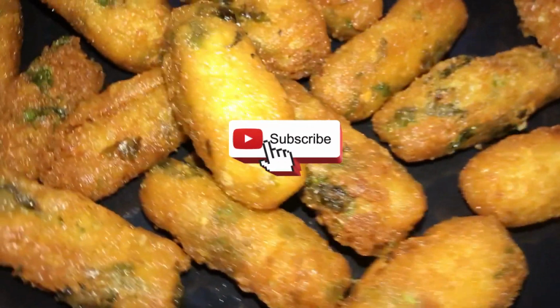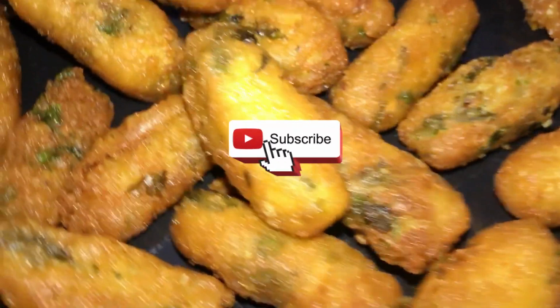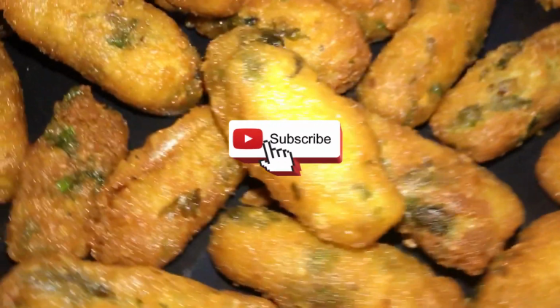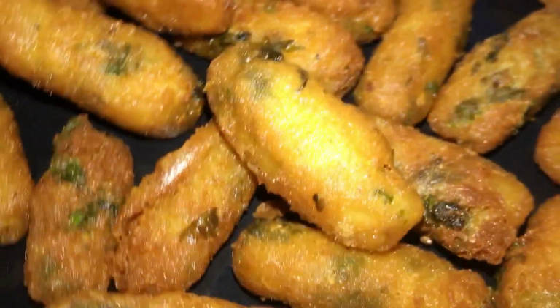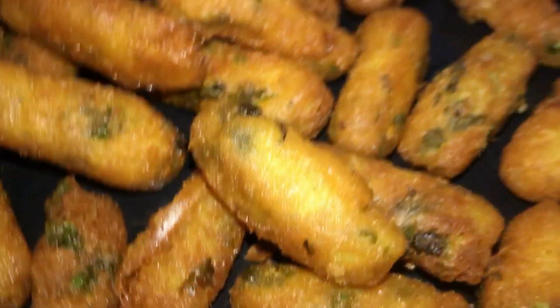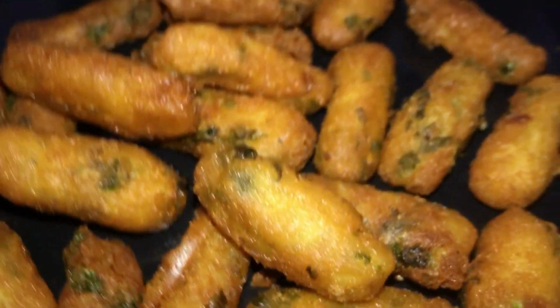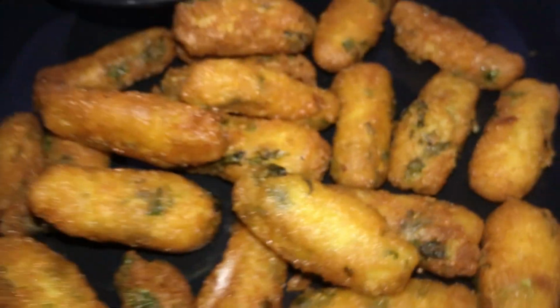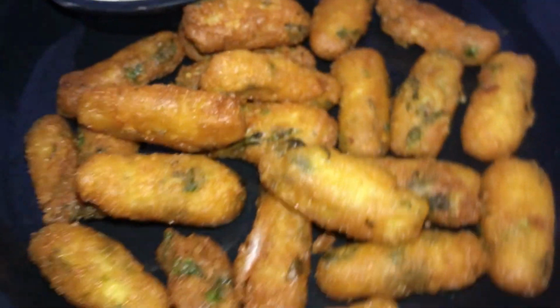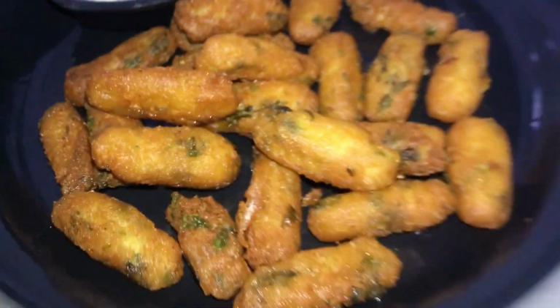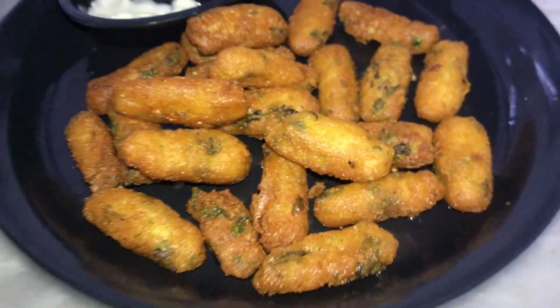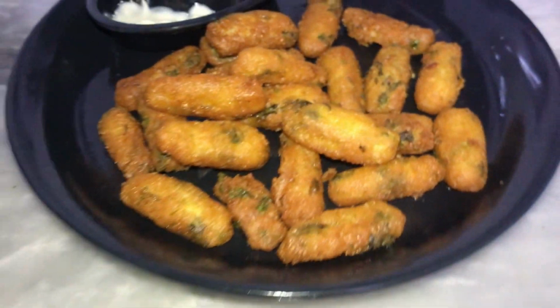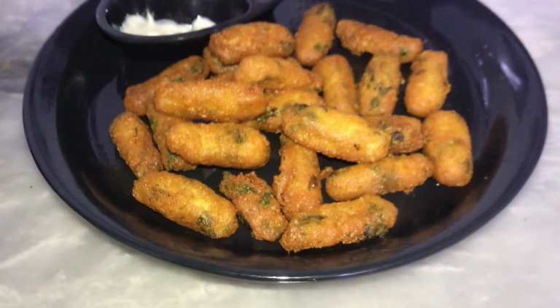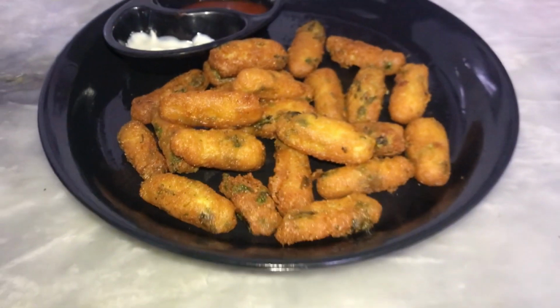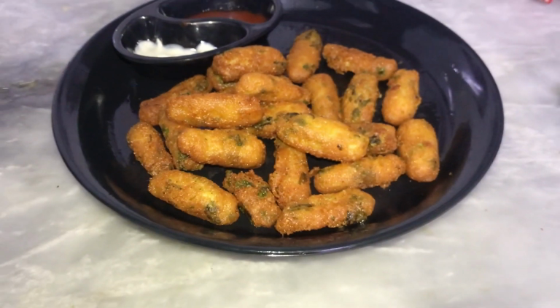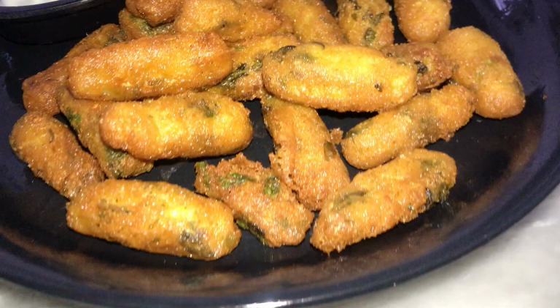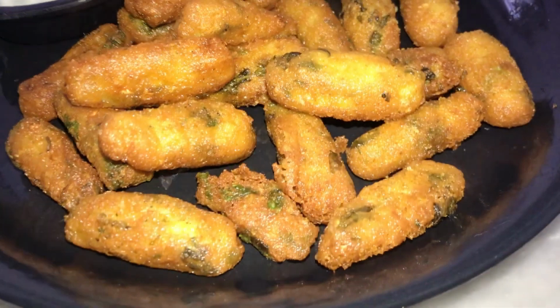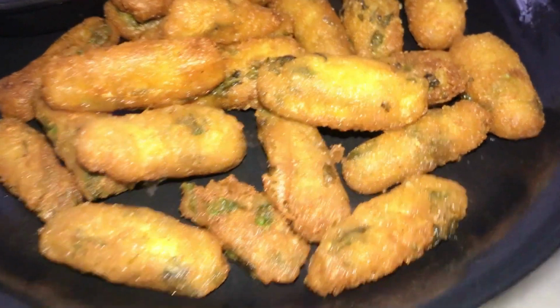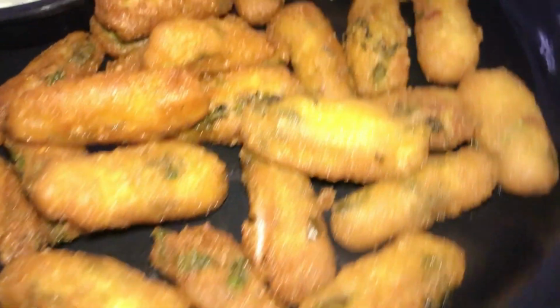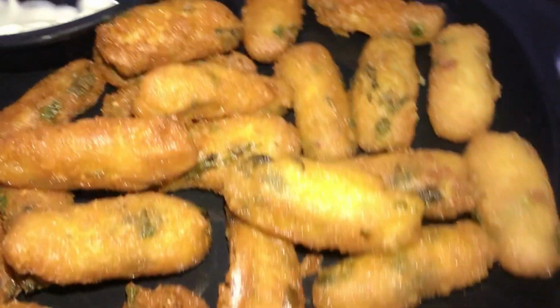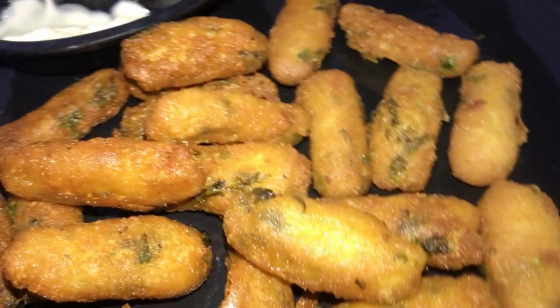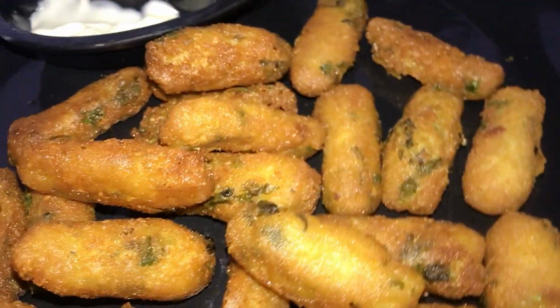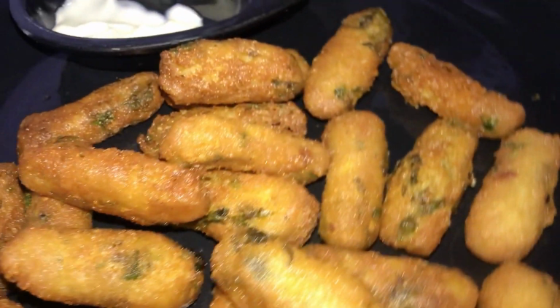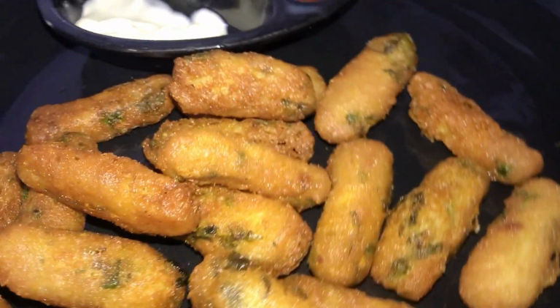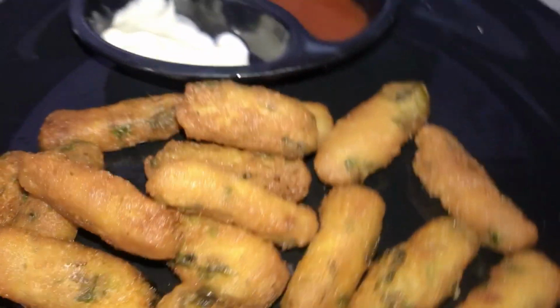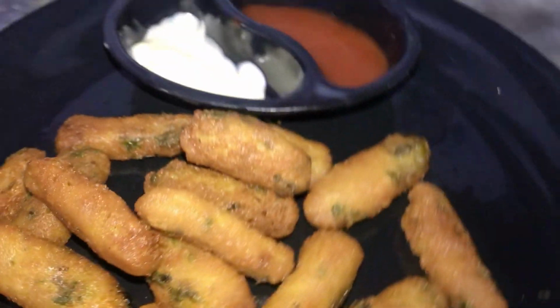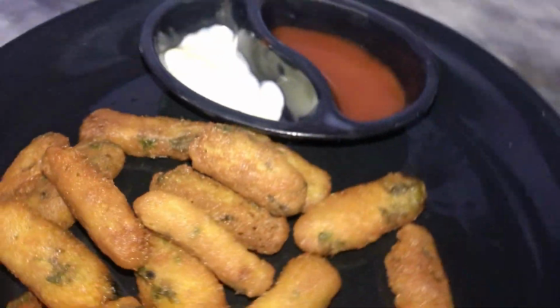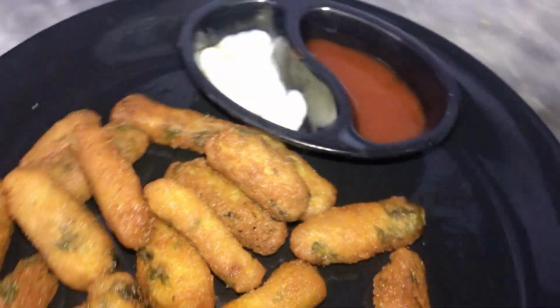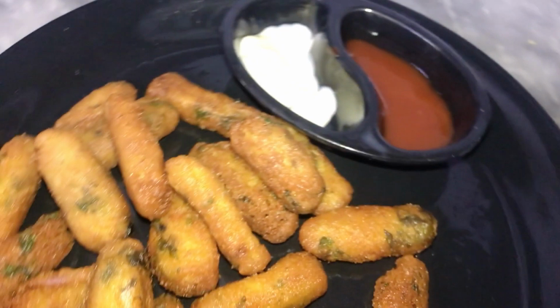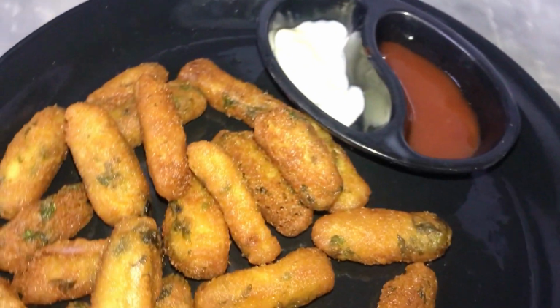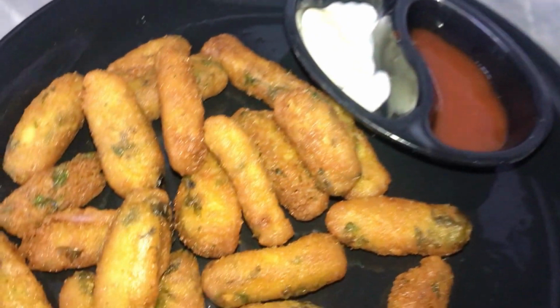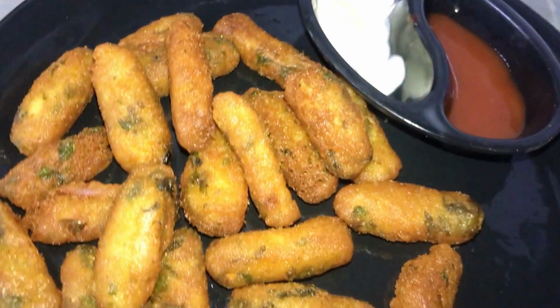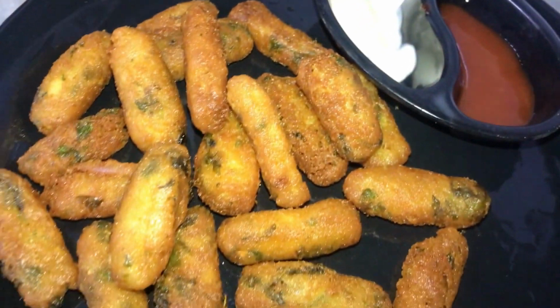Welcome back to my YouTube channel. I hope you all are doing good. Today I am sharing a crispy garlic potatoes recipe with you. It is very easy and quickly ready. See the video until the last.